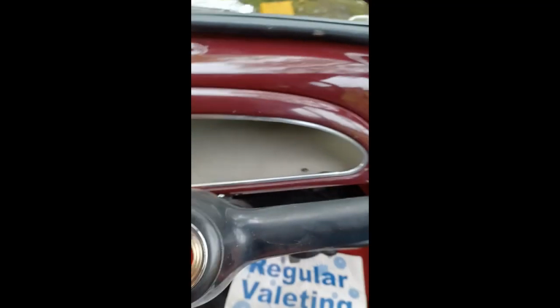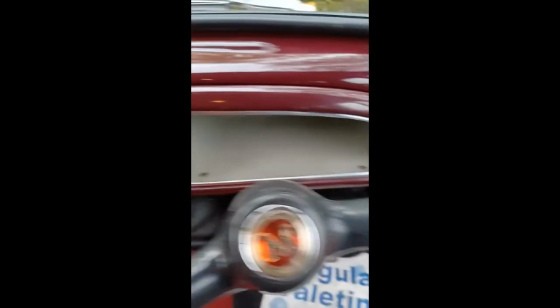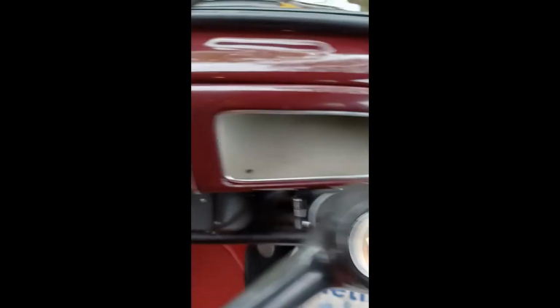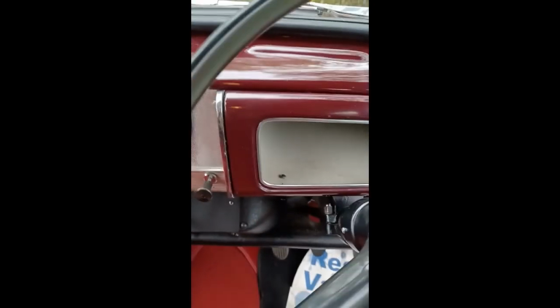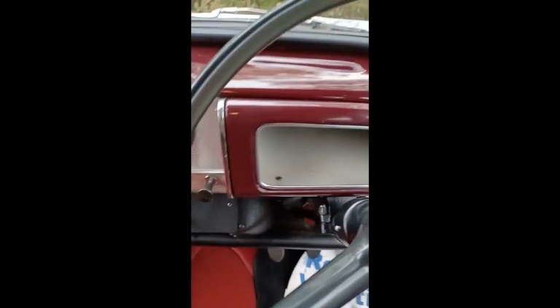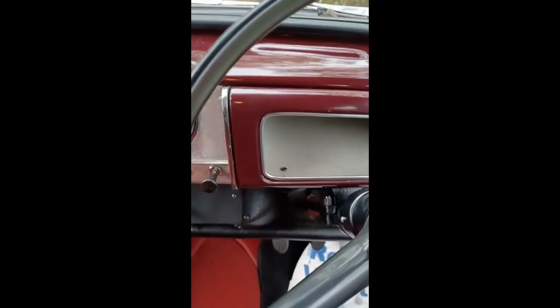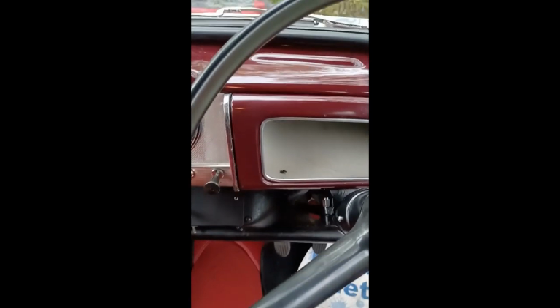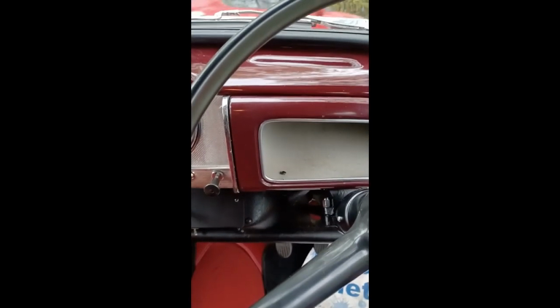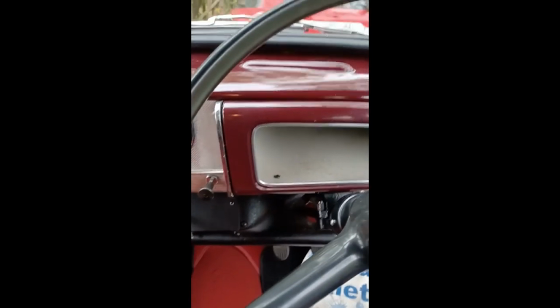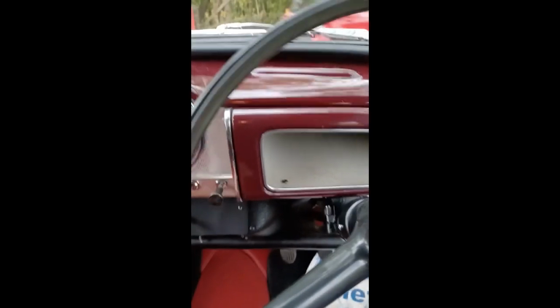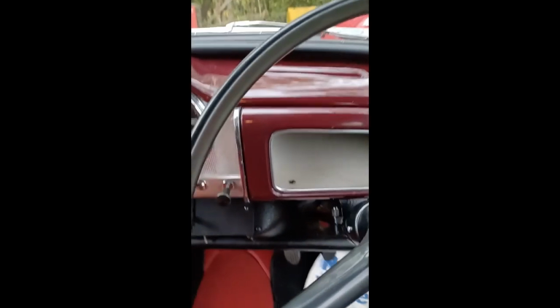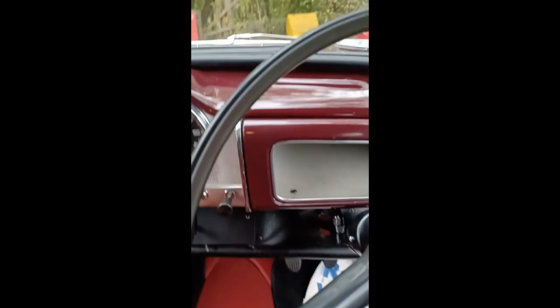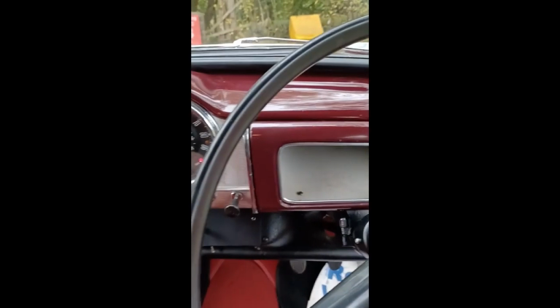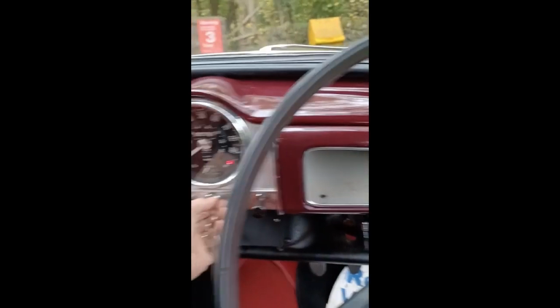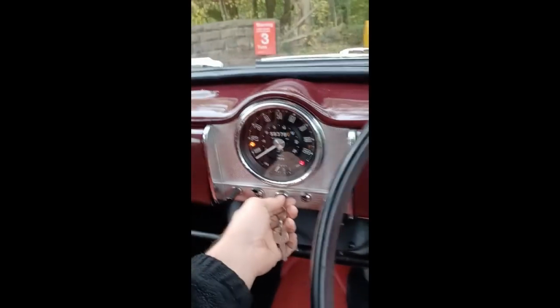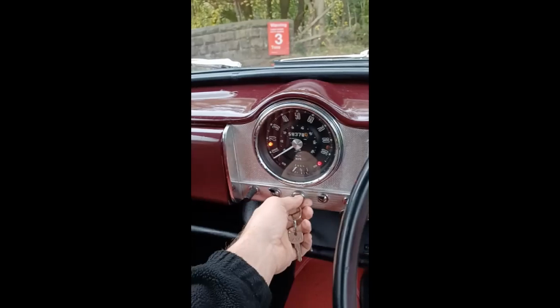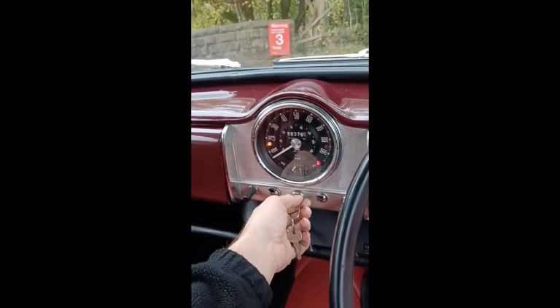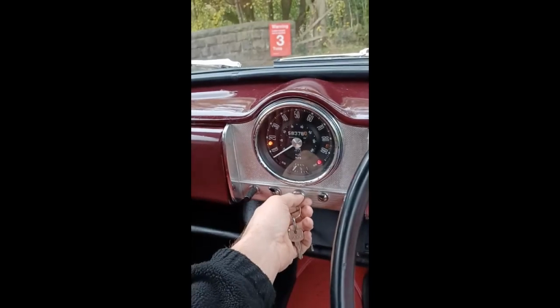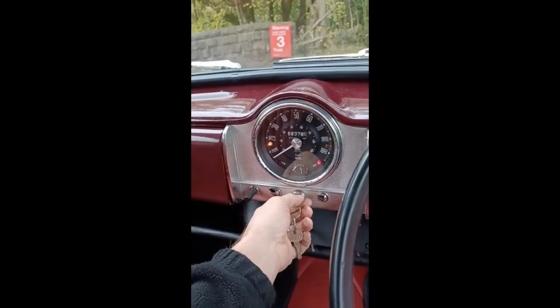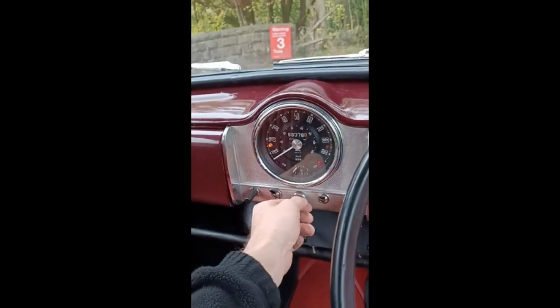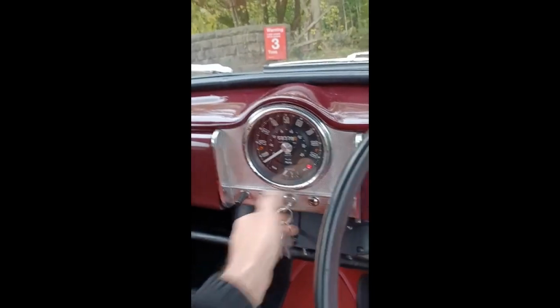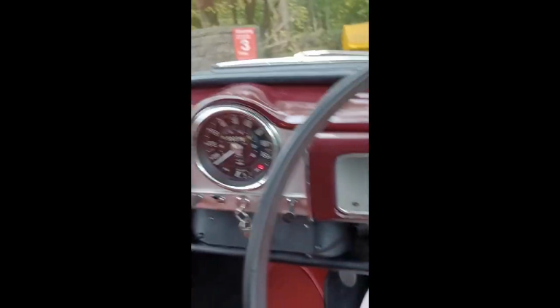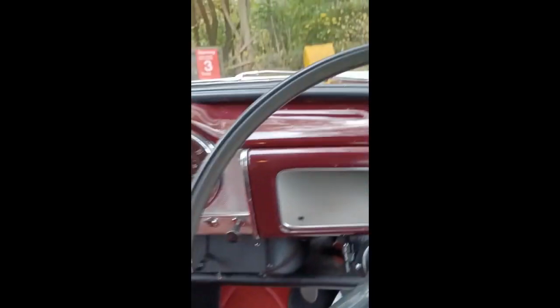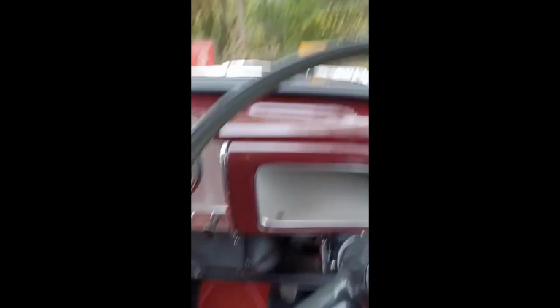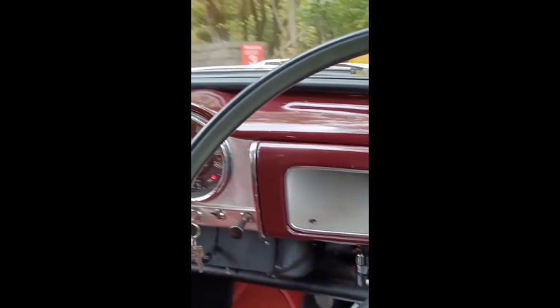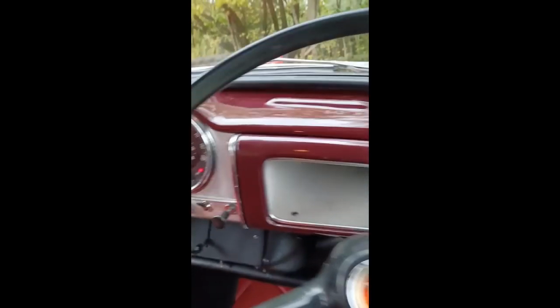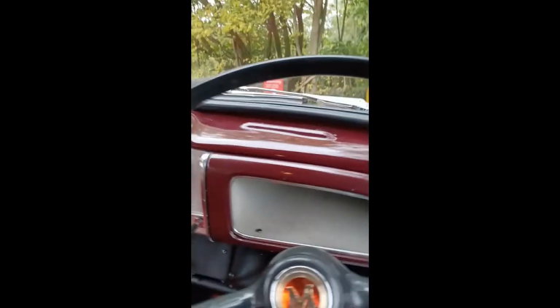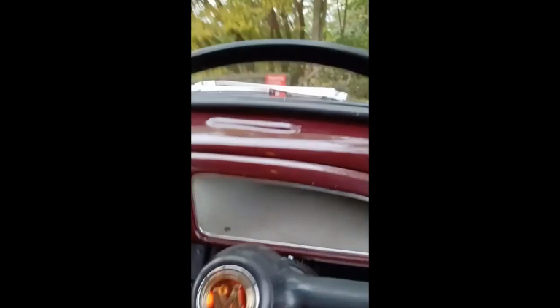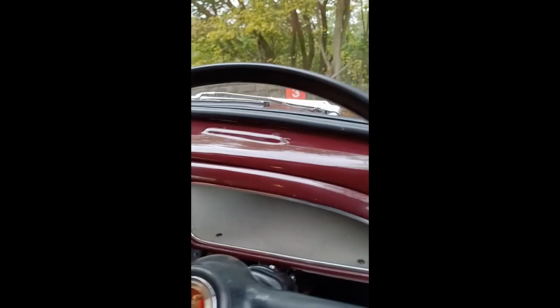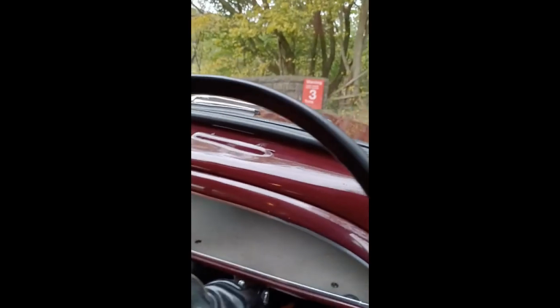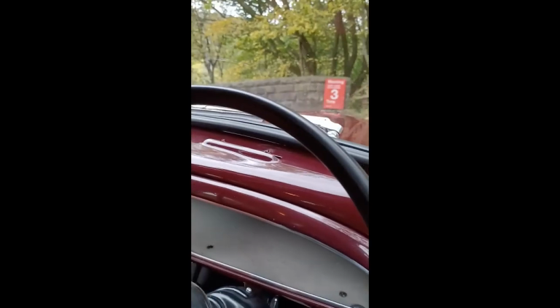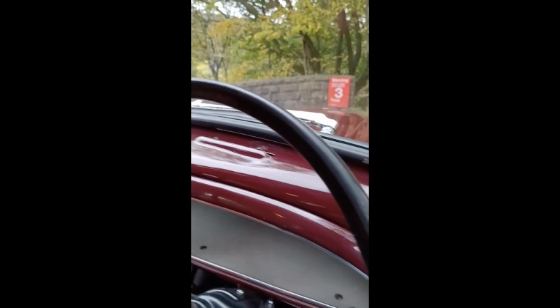And we'll get her started for you. Not got much fuel in it, so we'll give it a whirl. There you go — started up, first crack.